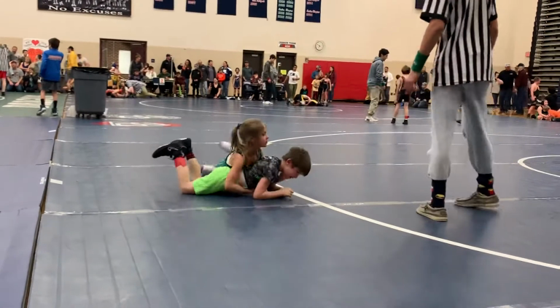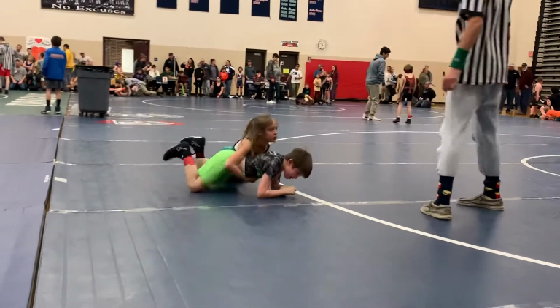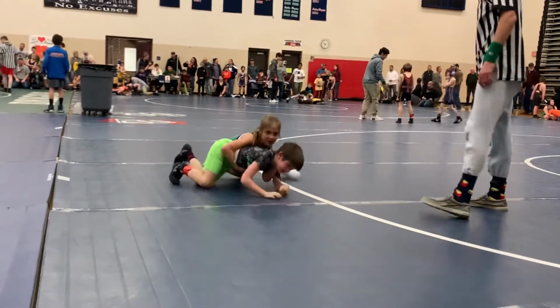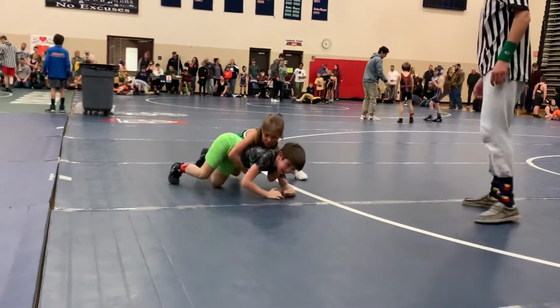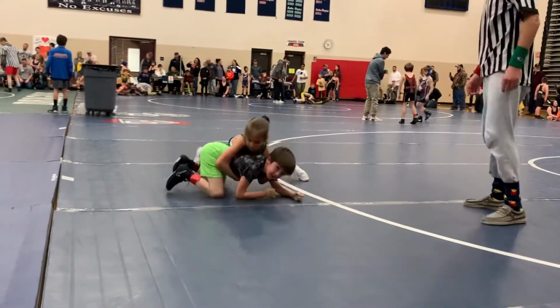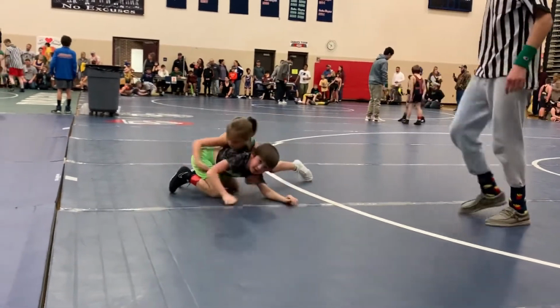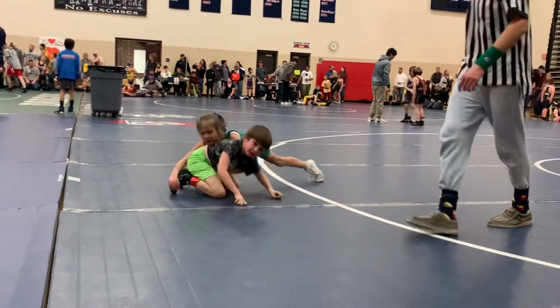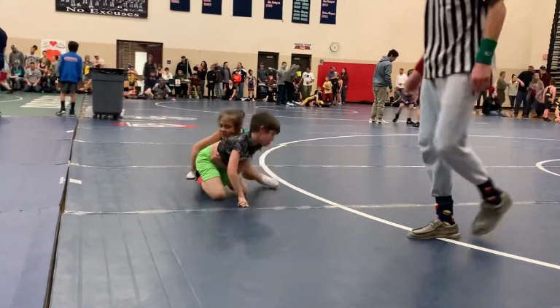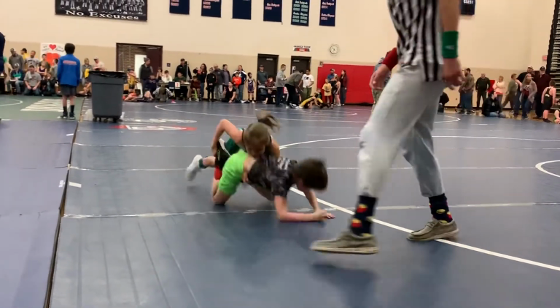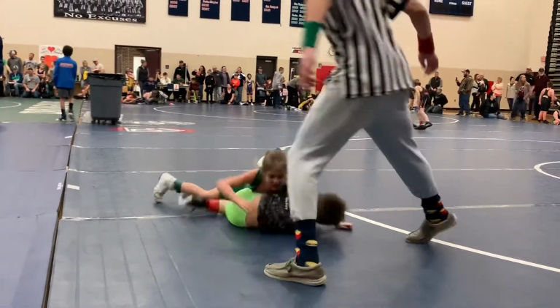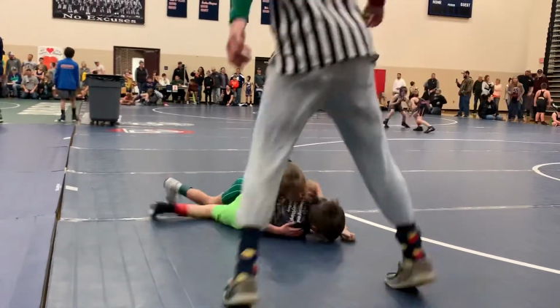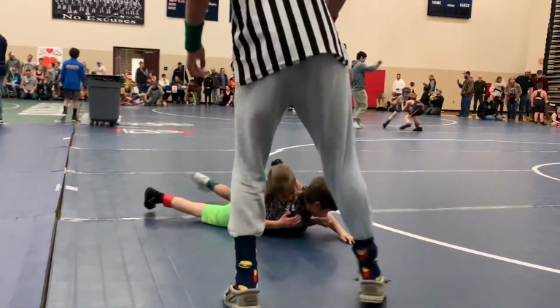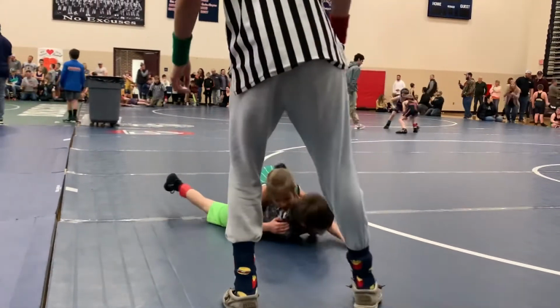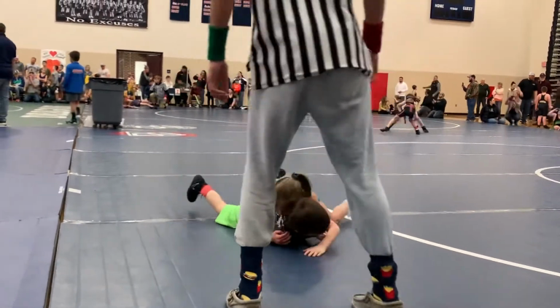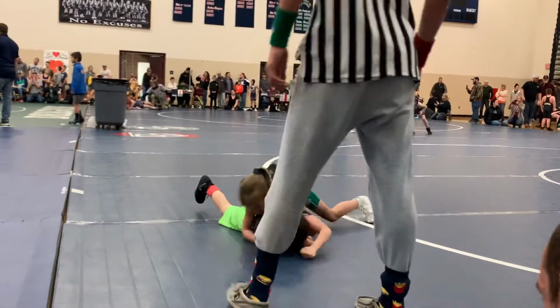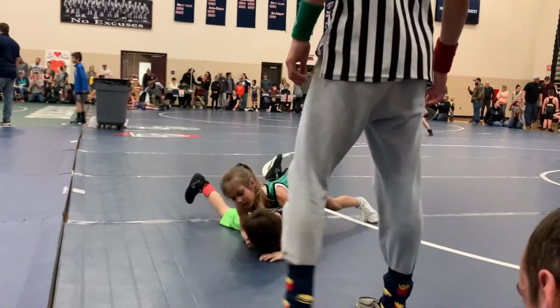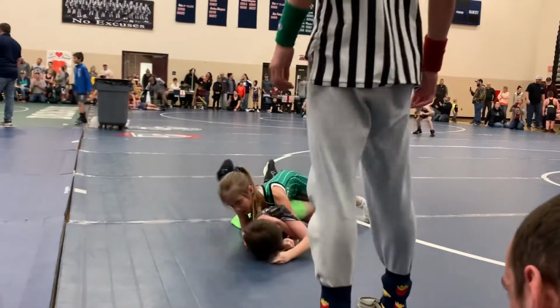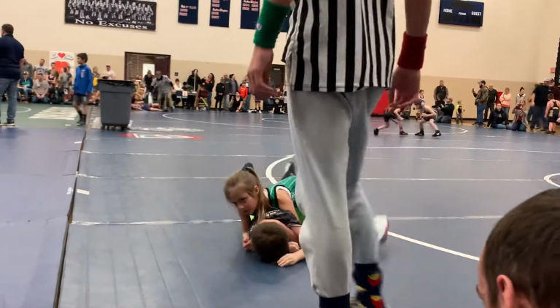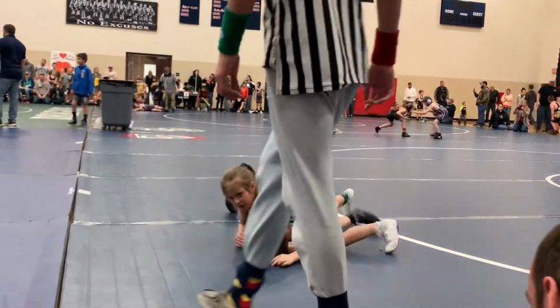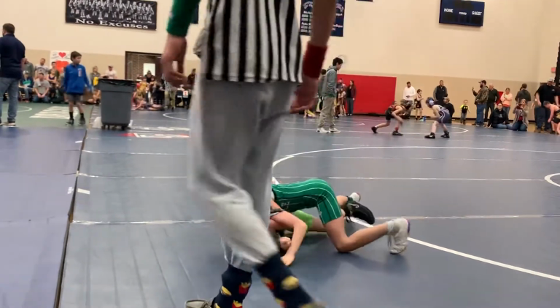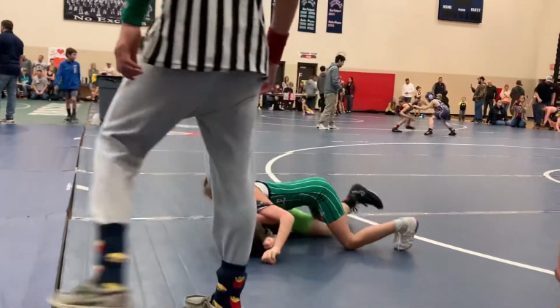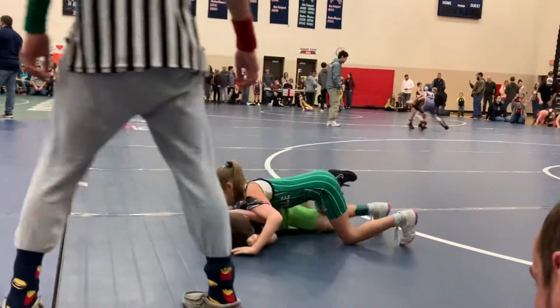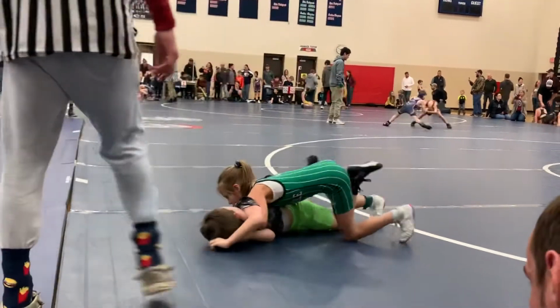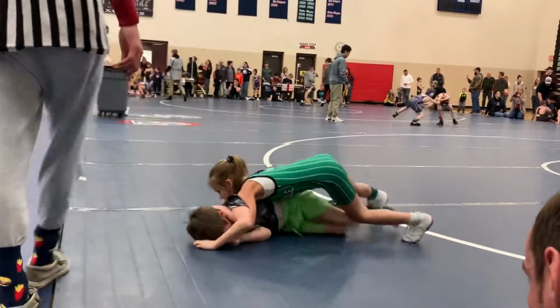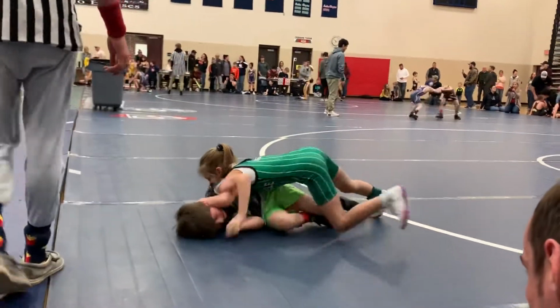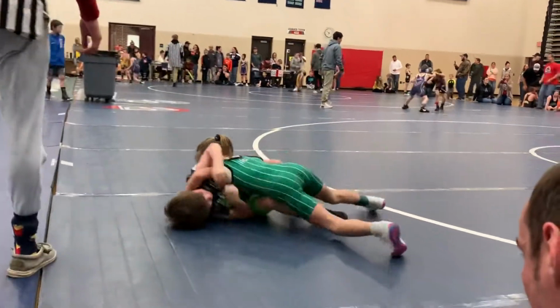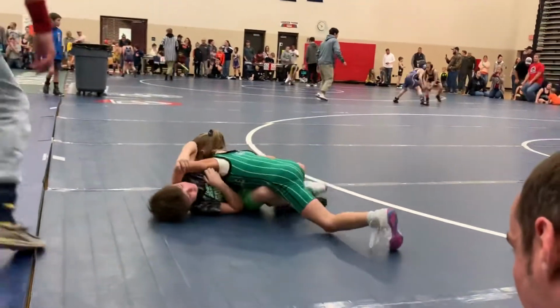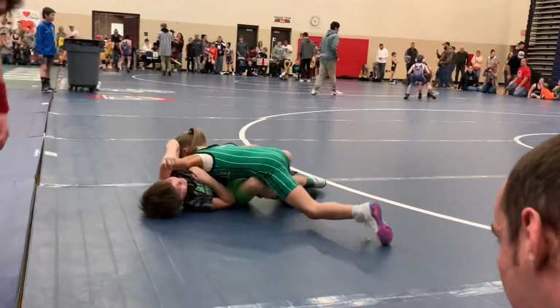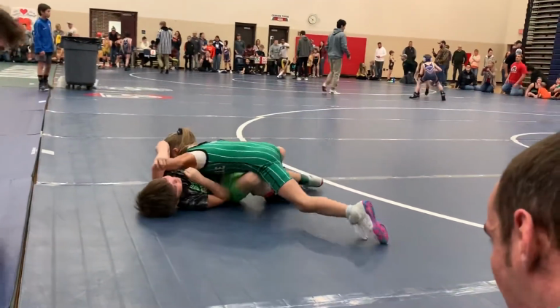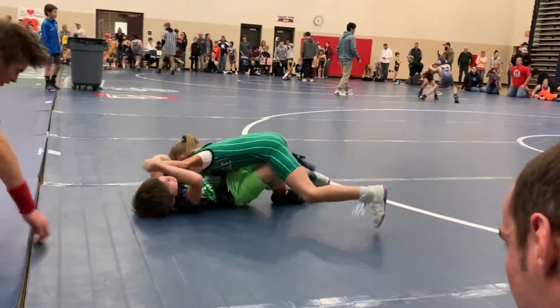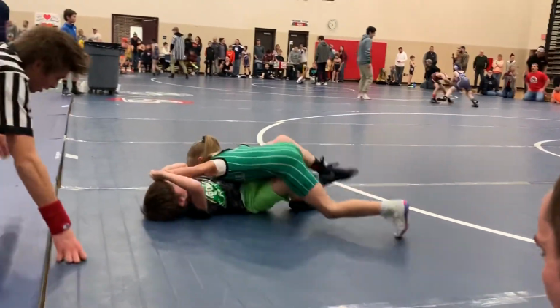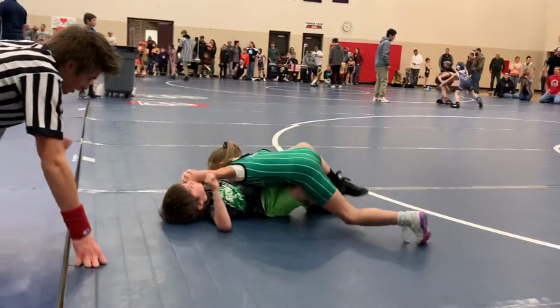Okay, do it again. Try to break it down. Push your hand on his back and then drive it — drive up on your toes. There we go, there we go.